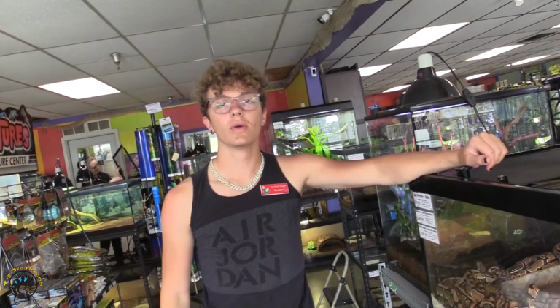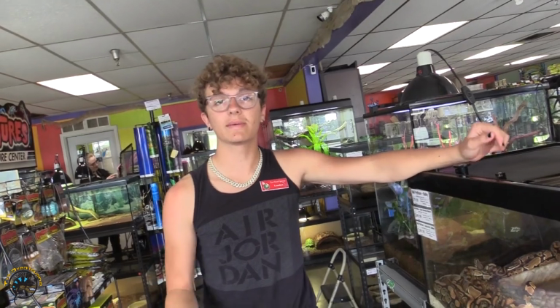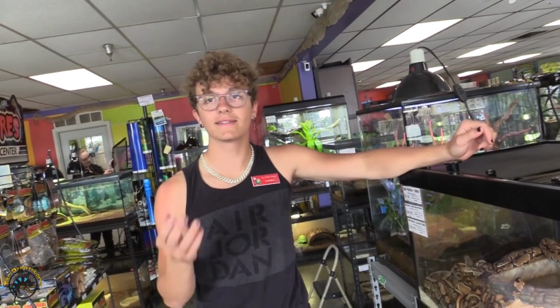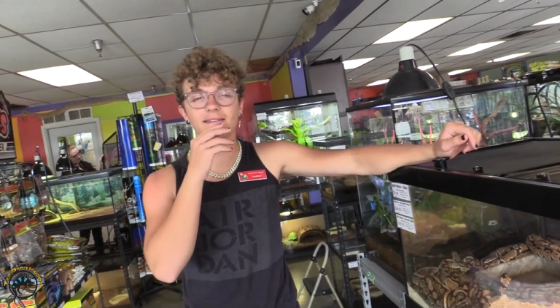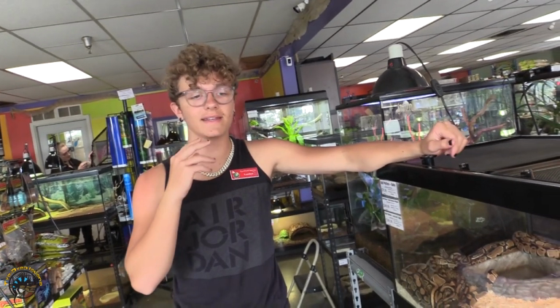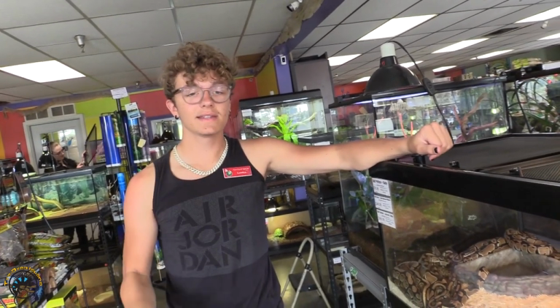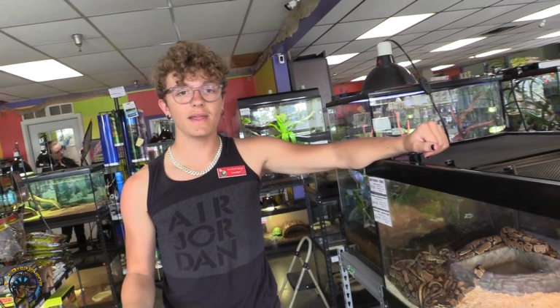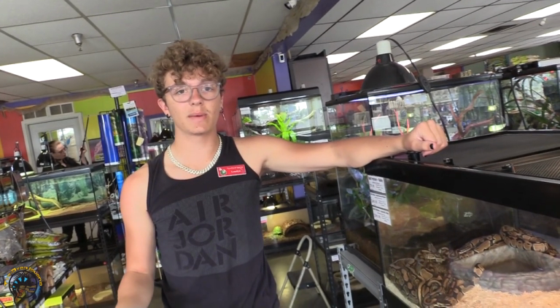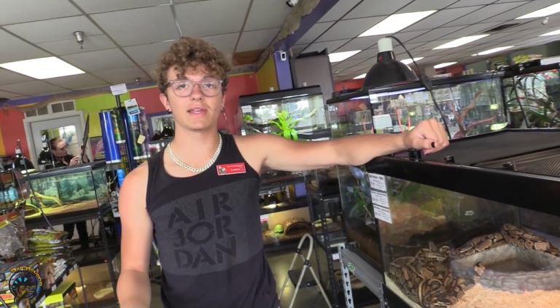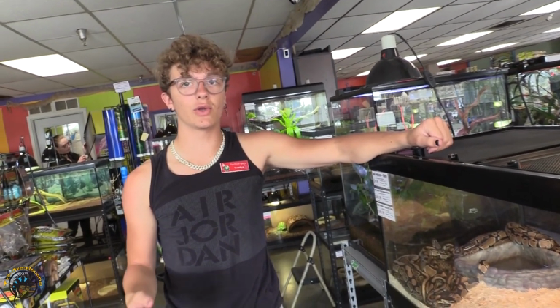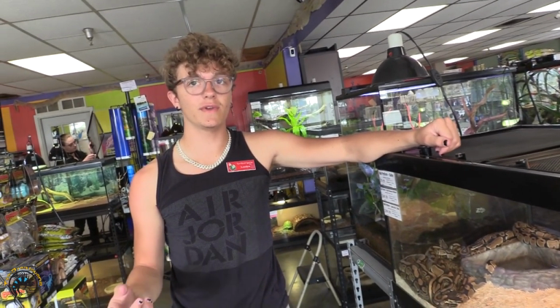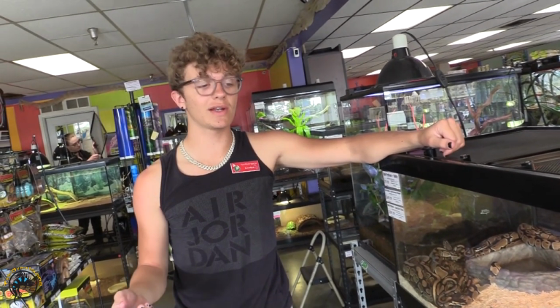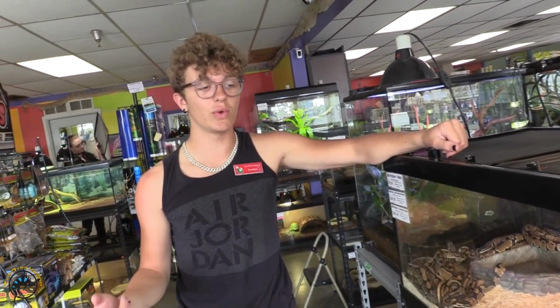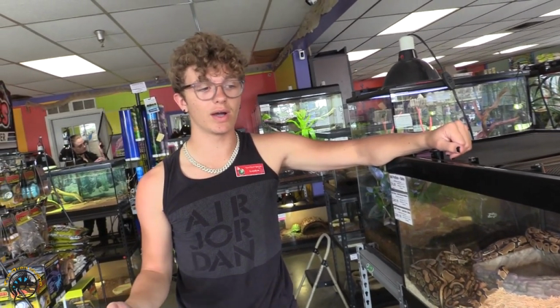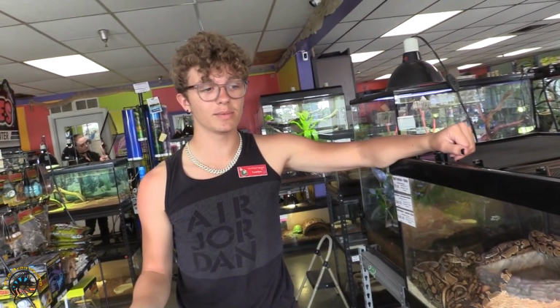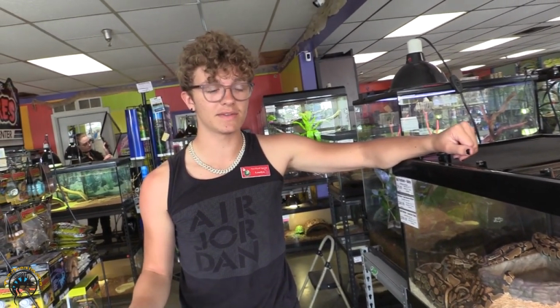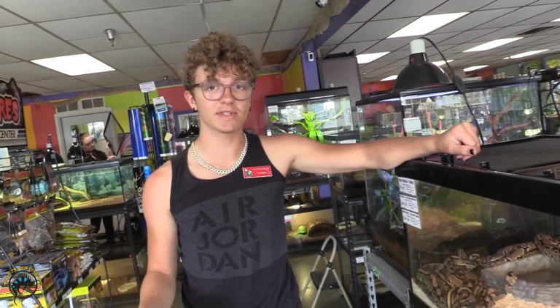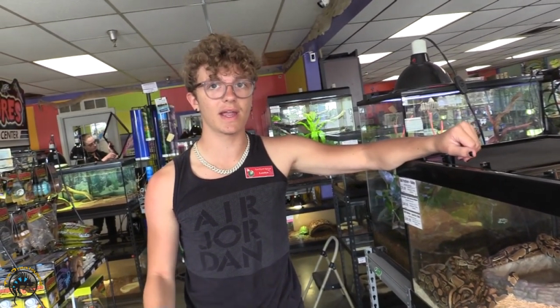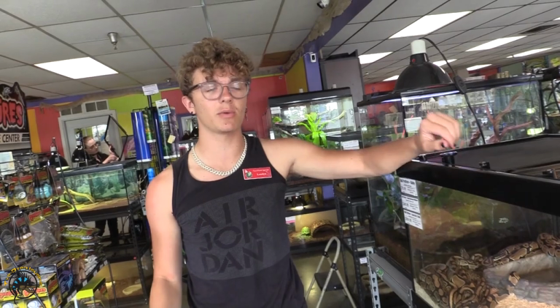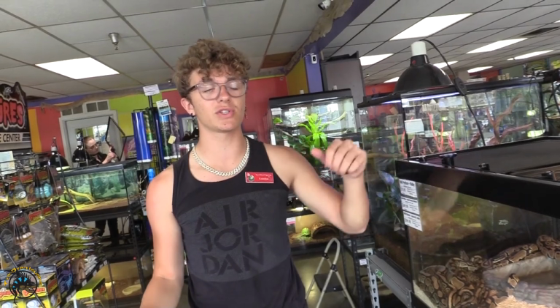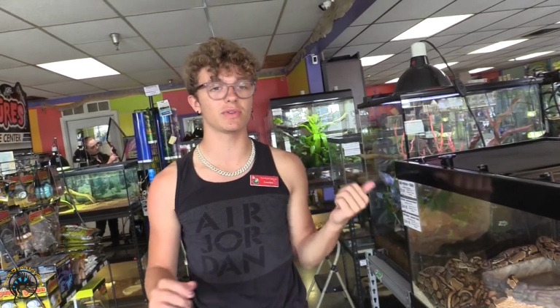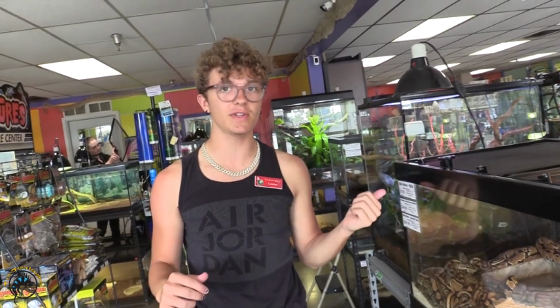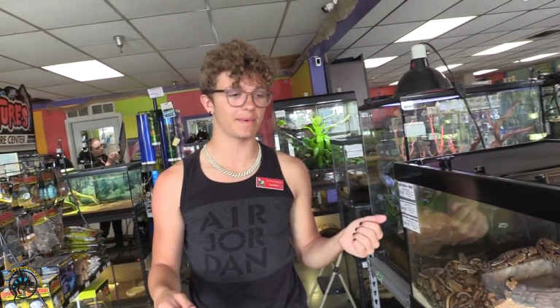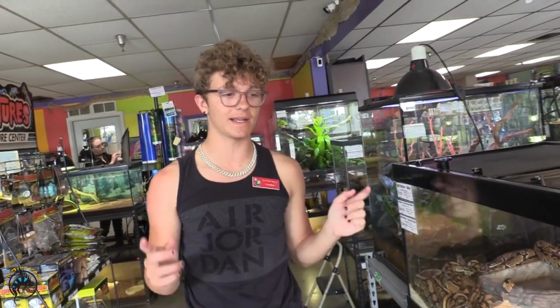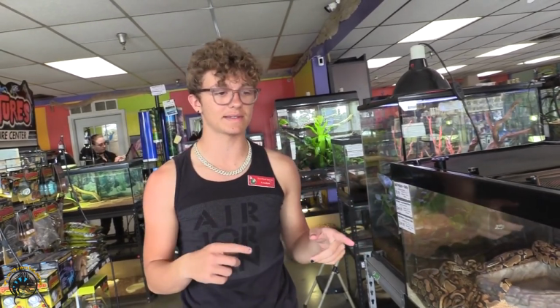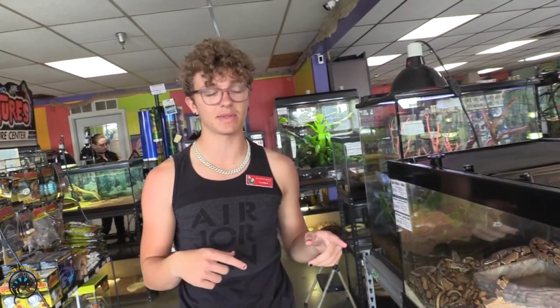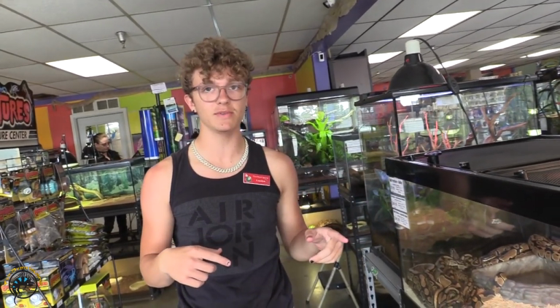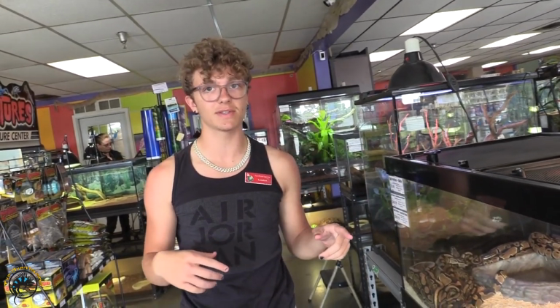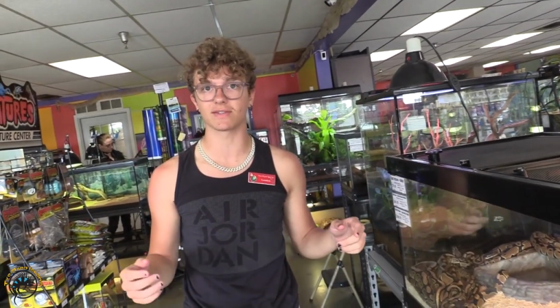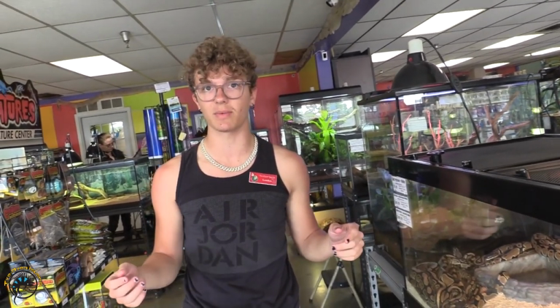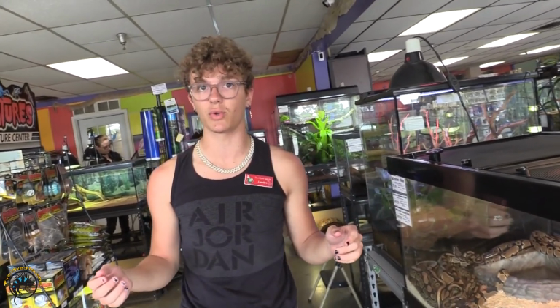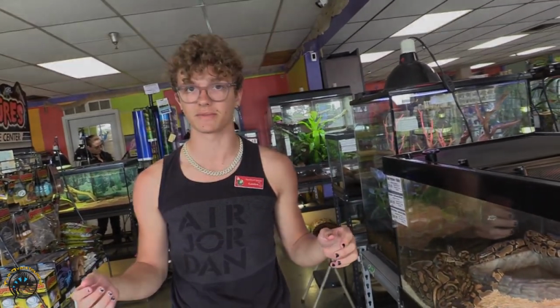What's up guys, it is Landon. Today we're gonna be looking at our new fish and our new animals in the store. Eric will be showing you the fish, and I'm gonna take a look at some of the animals. So let's get started with our new animals.